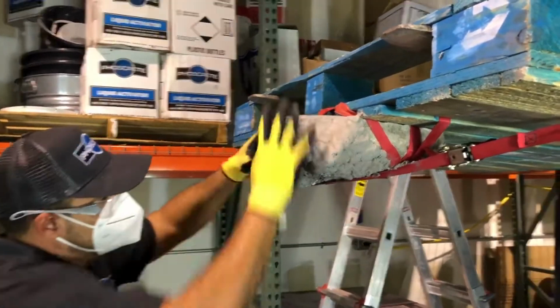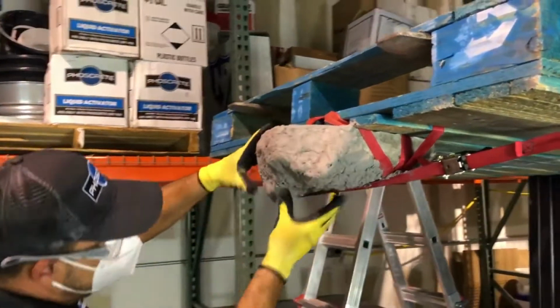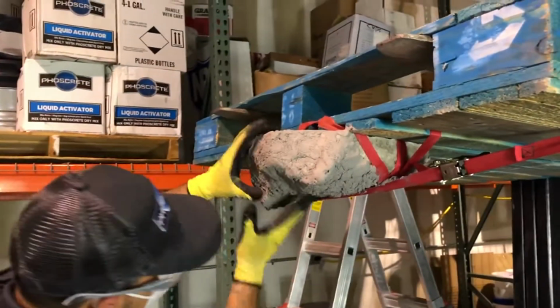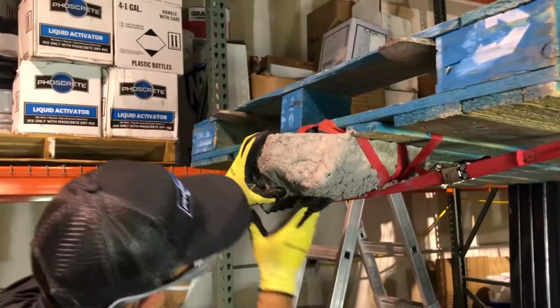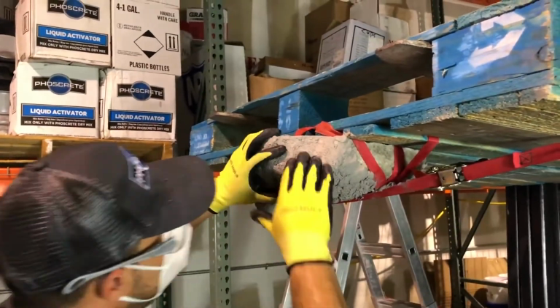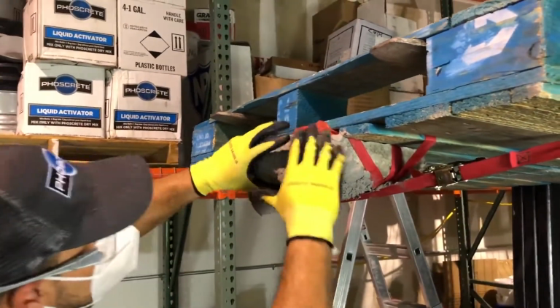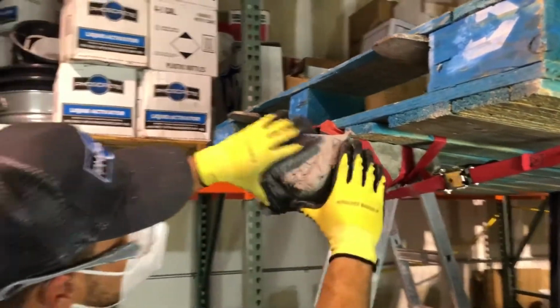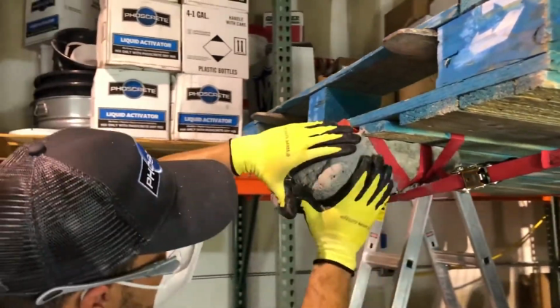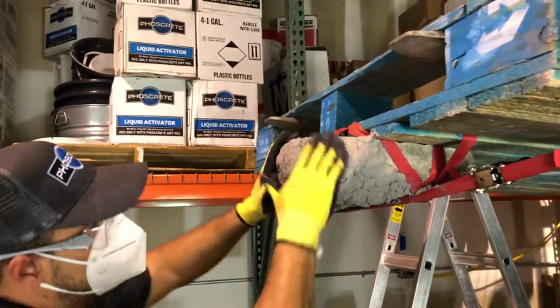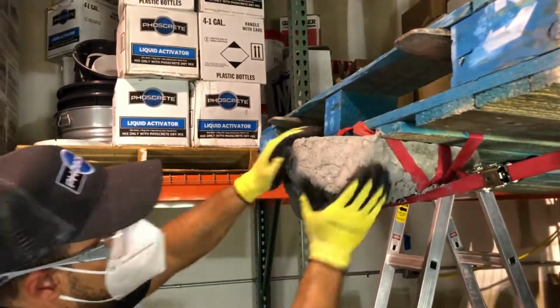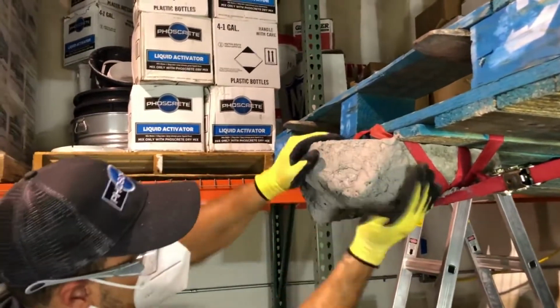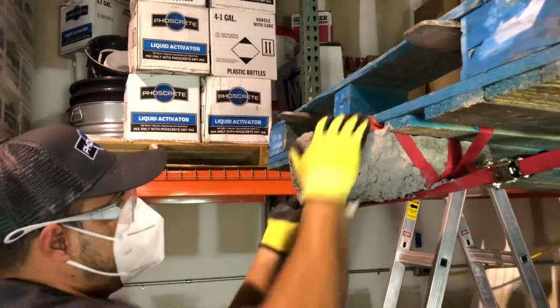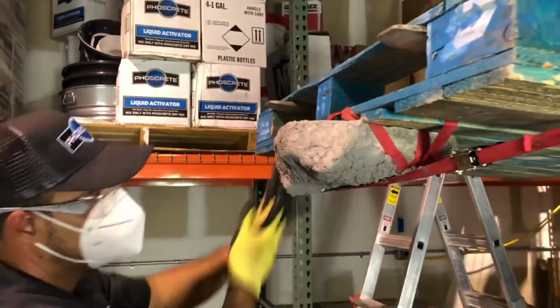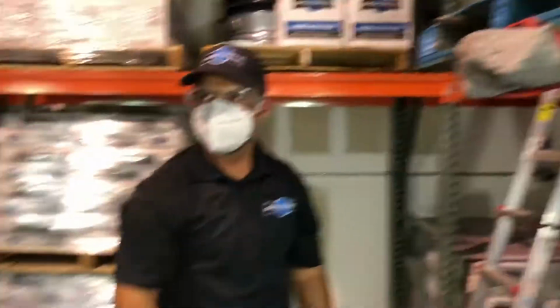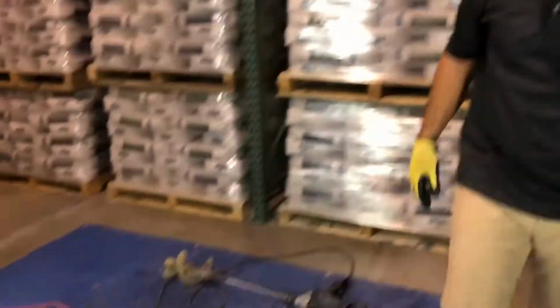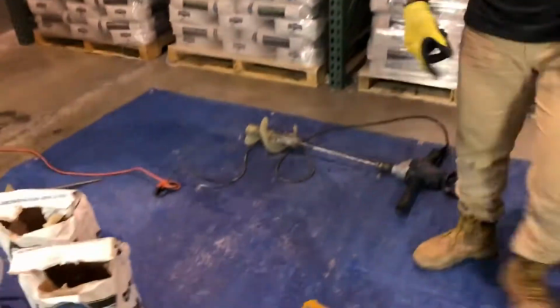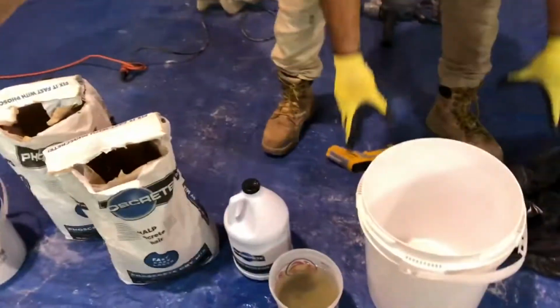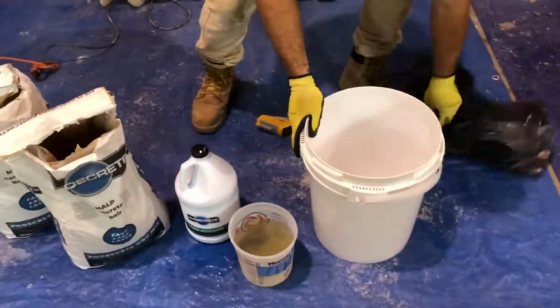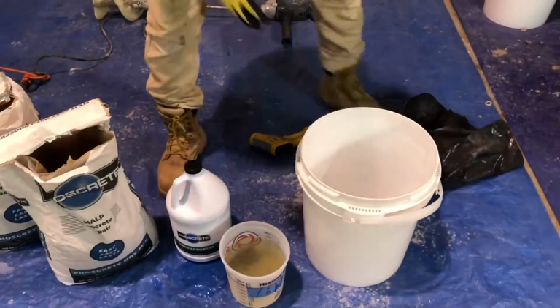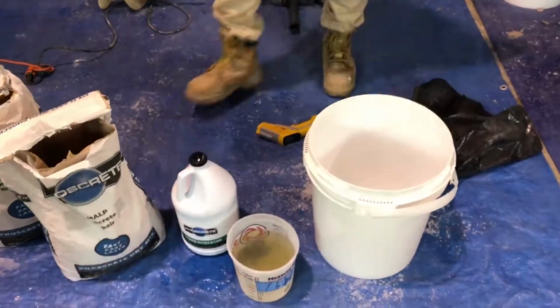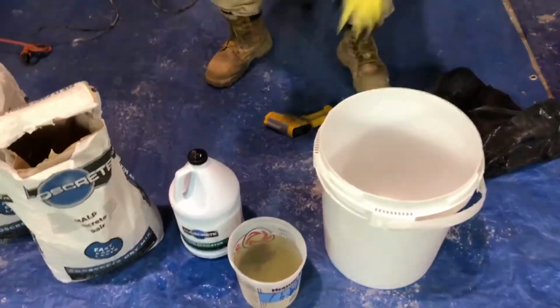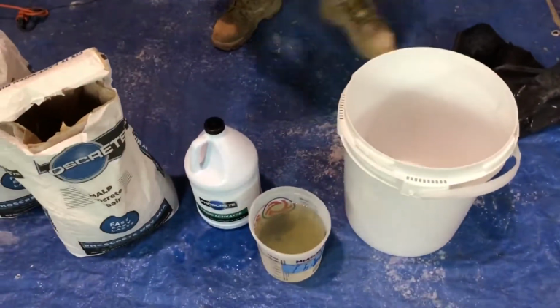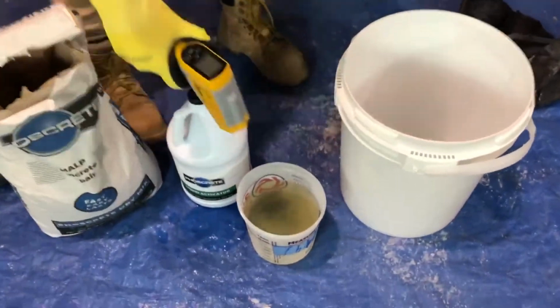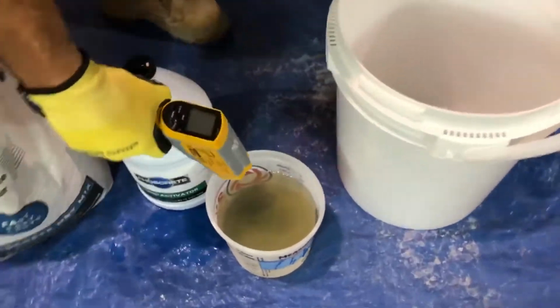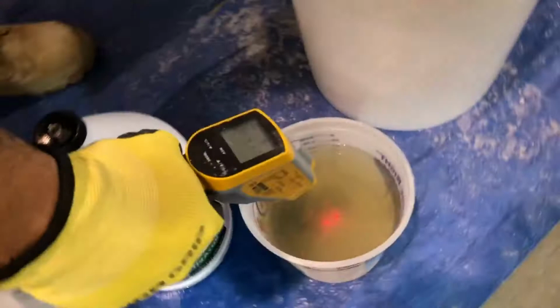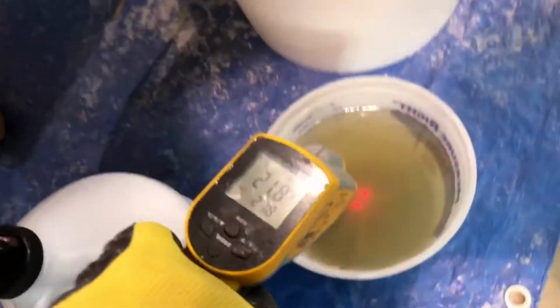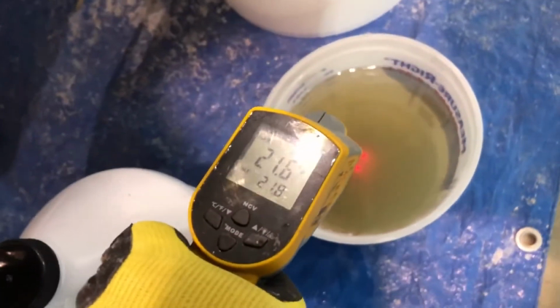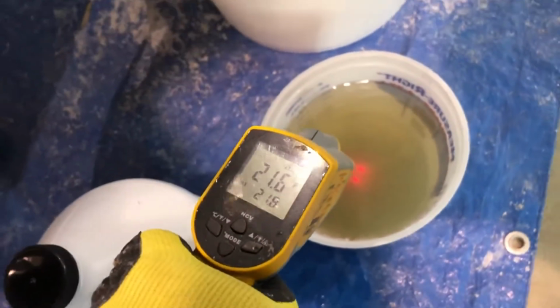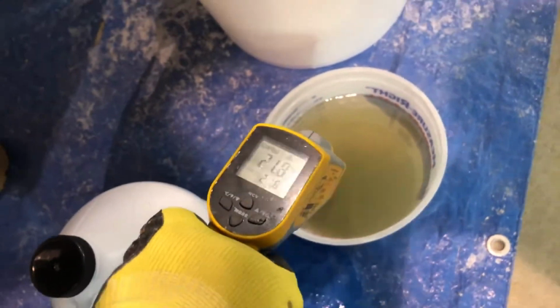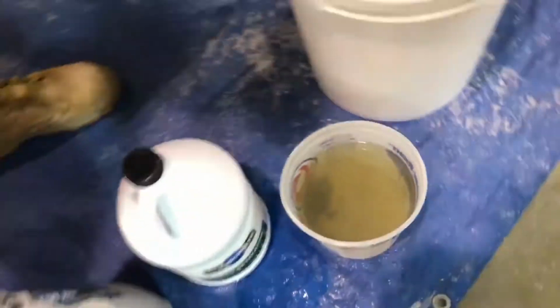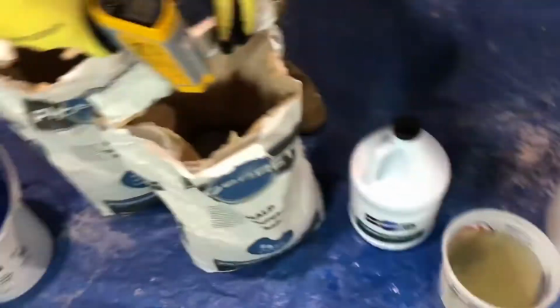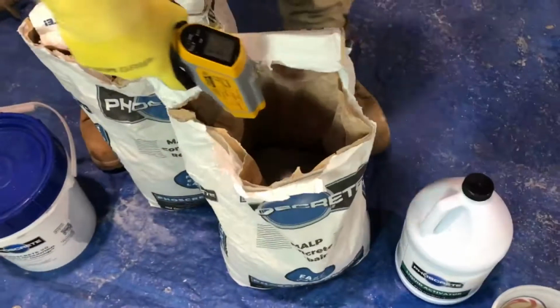Now that the thin layer has begun to set, we are ready for the full bag mix. For this demonstration, we mix one bag and half a jug. Foscrete provides a measuring cup with a line to 54 ounces — that is half the liquid in the jug.